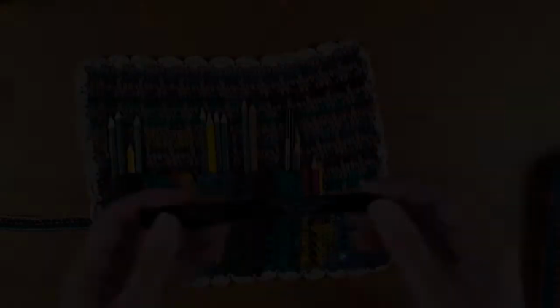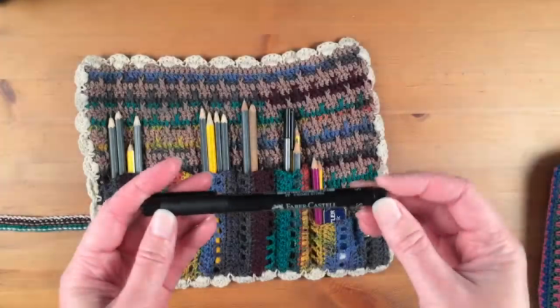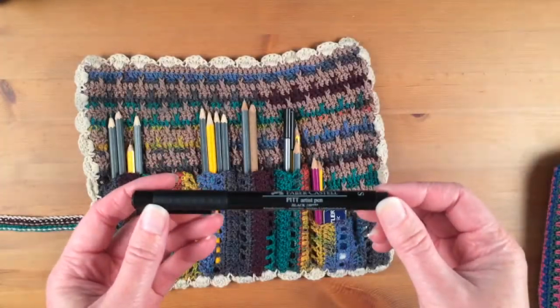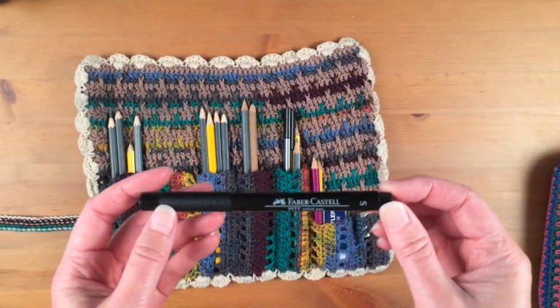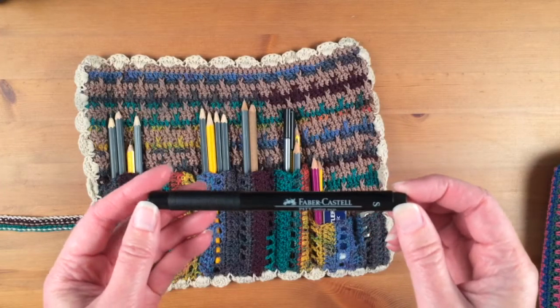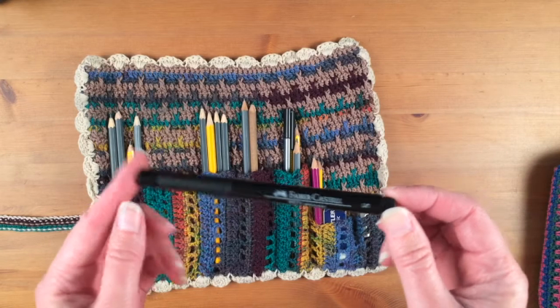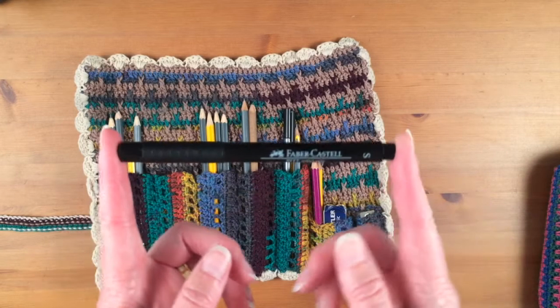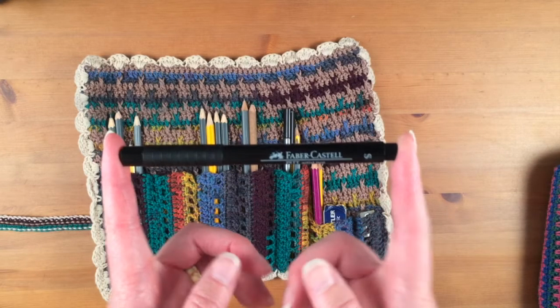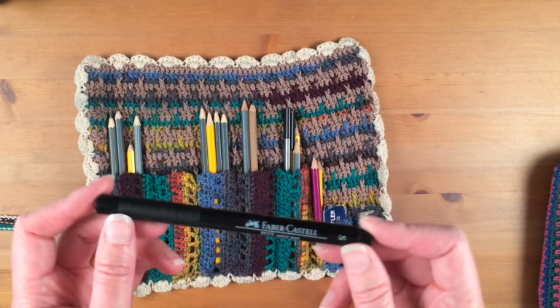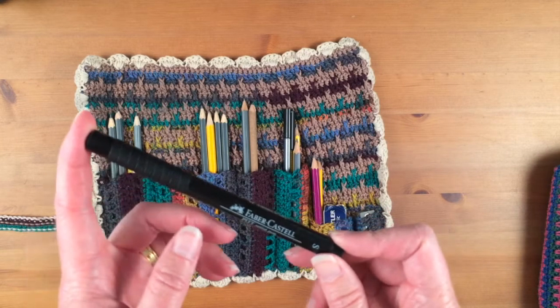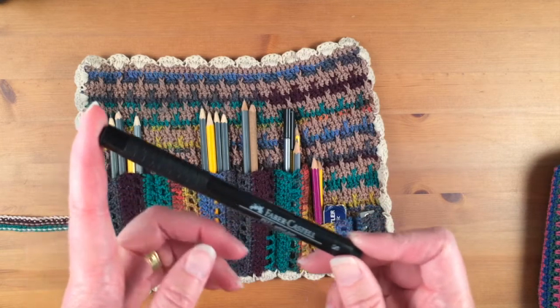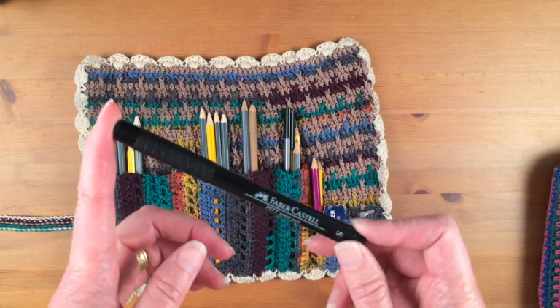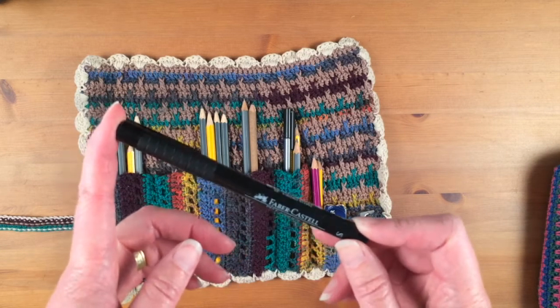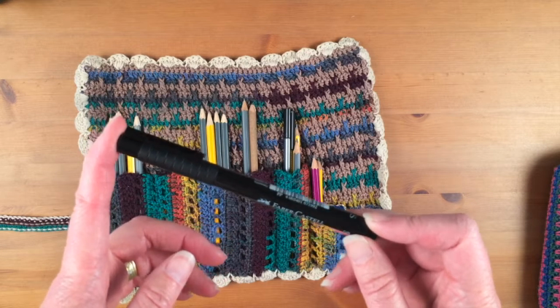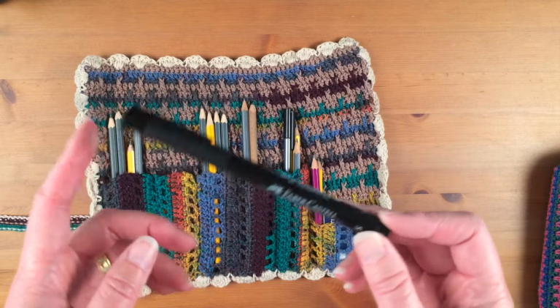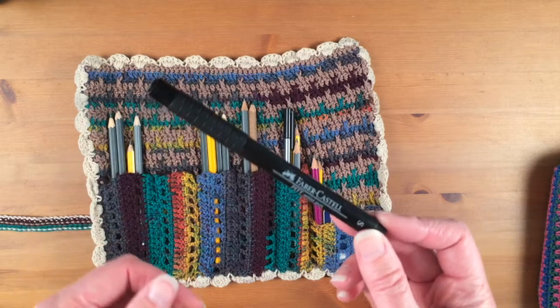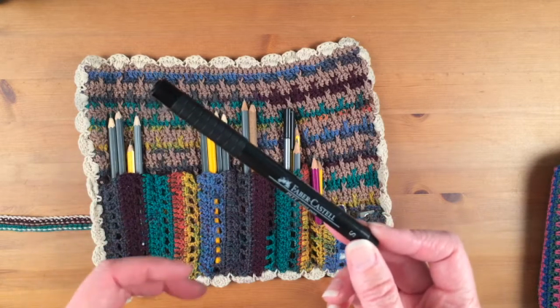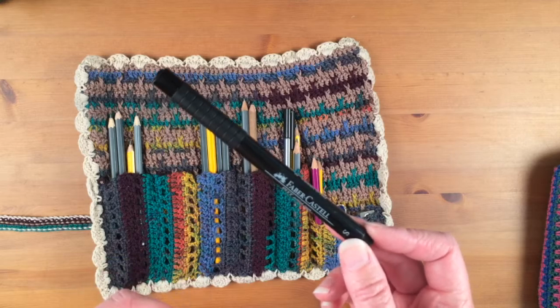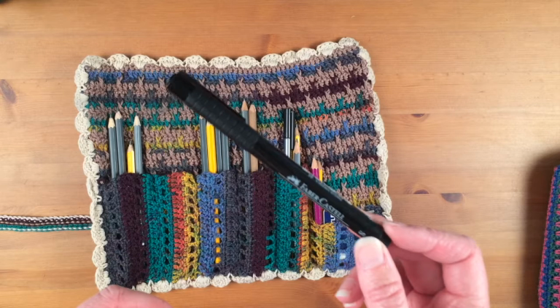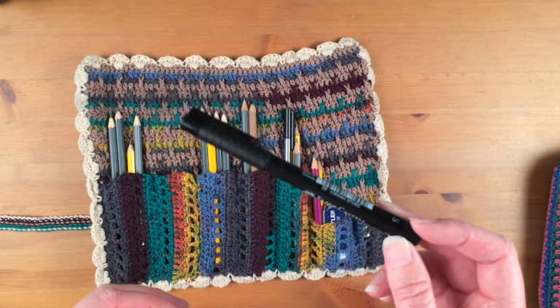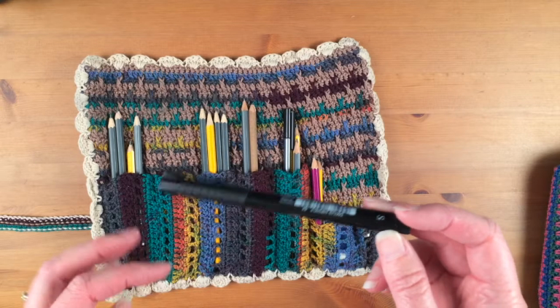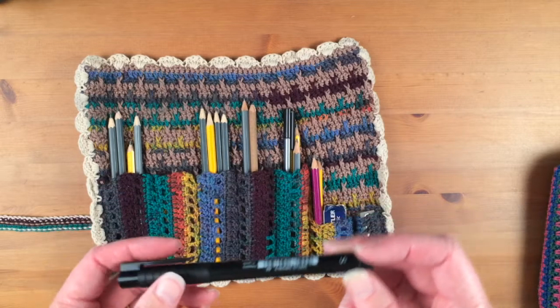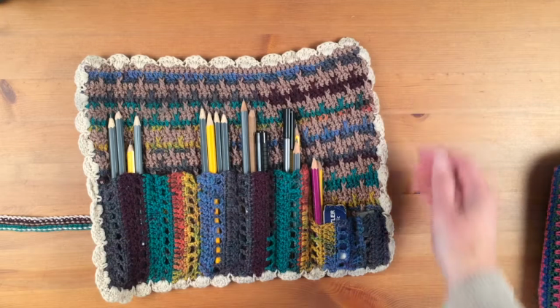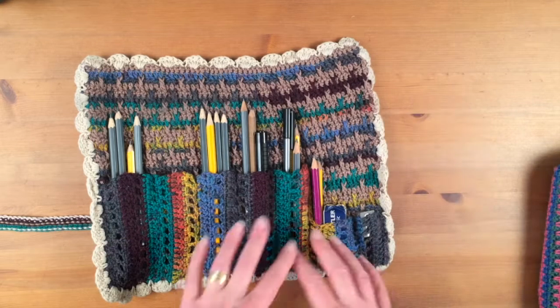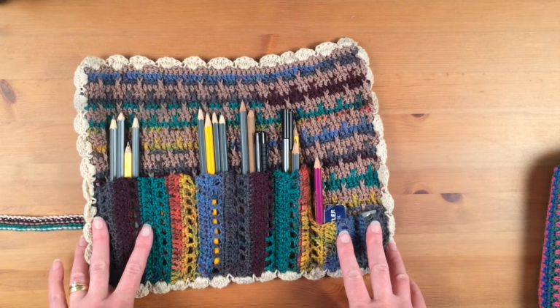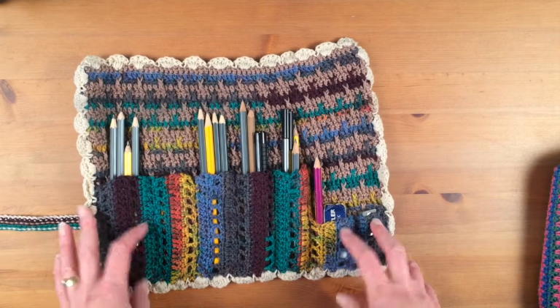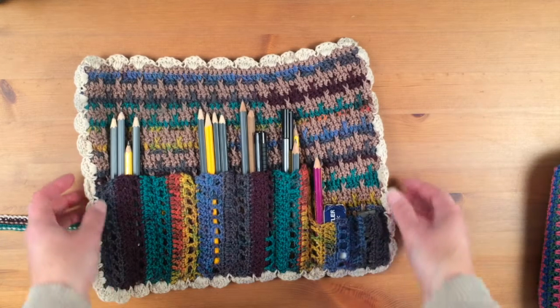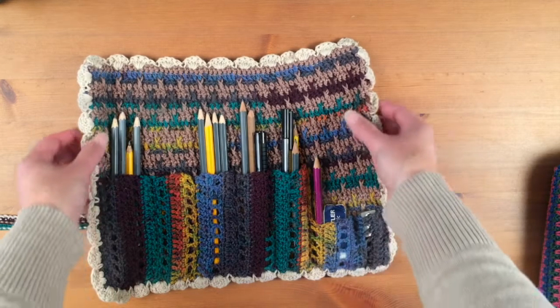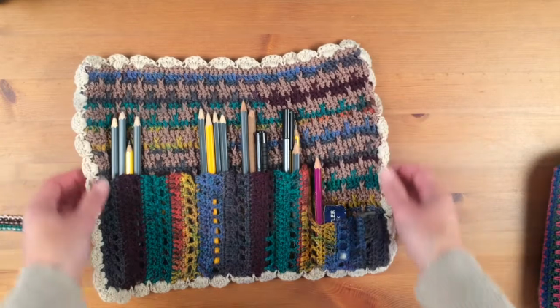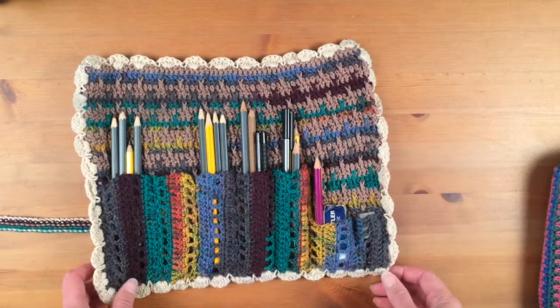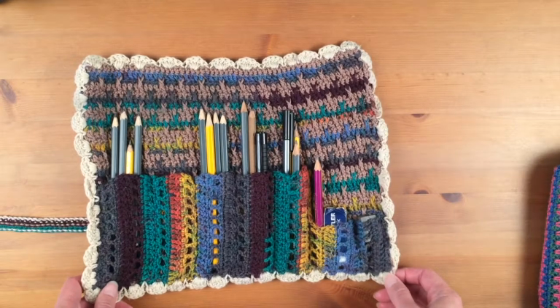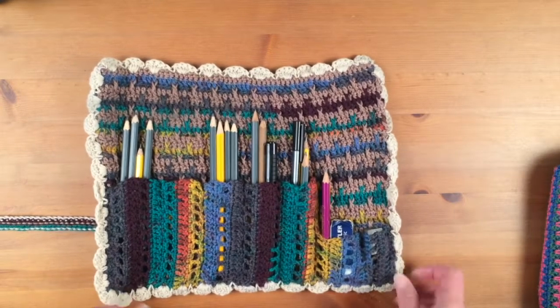I also use the Faber-Castell Pitt Artist pen for my Inktober drawings and my doodles and tangle patterns. That is housed in this lovely pencil roll that I made.